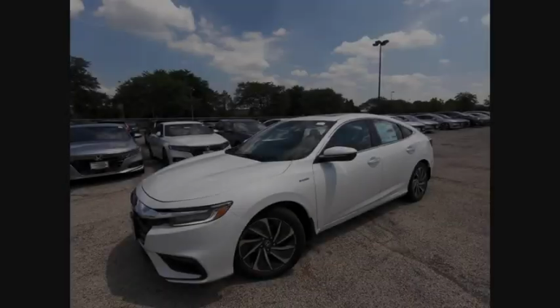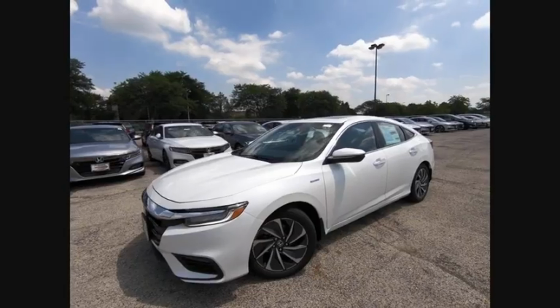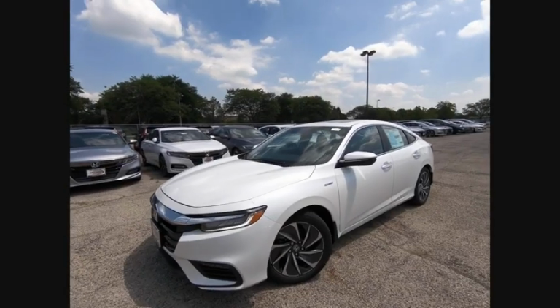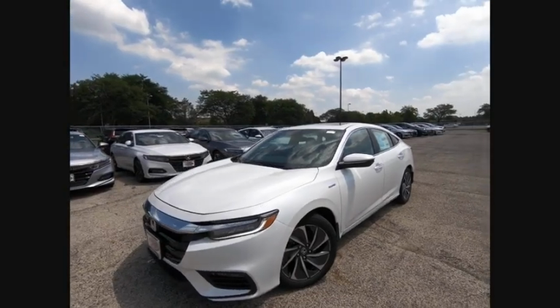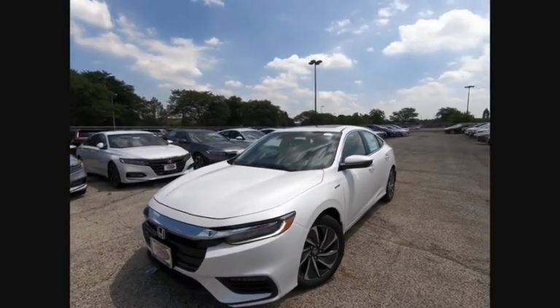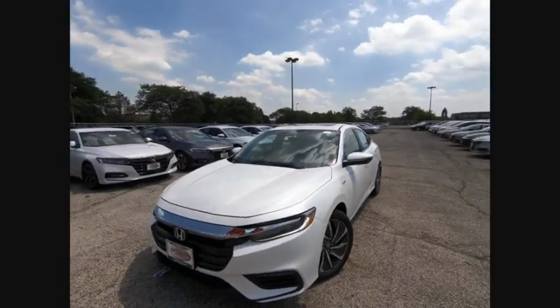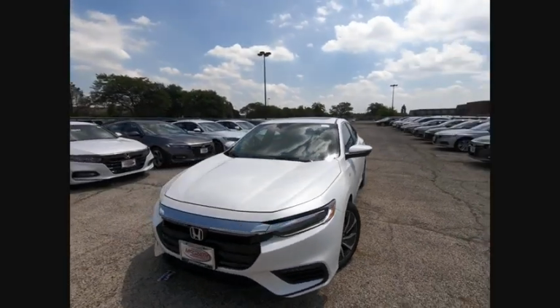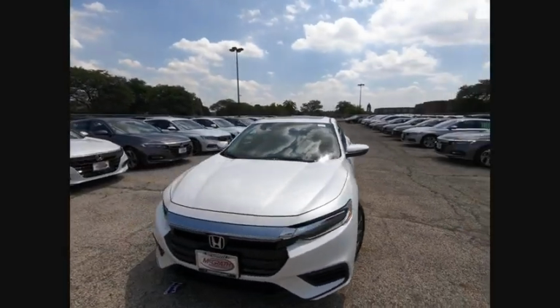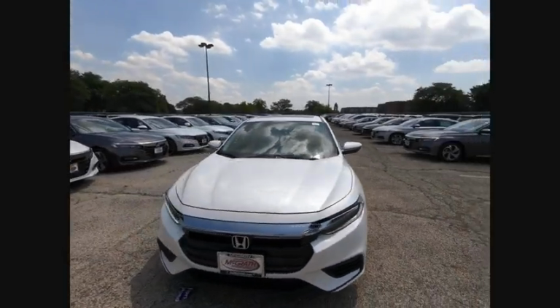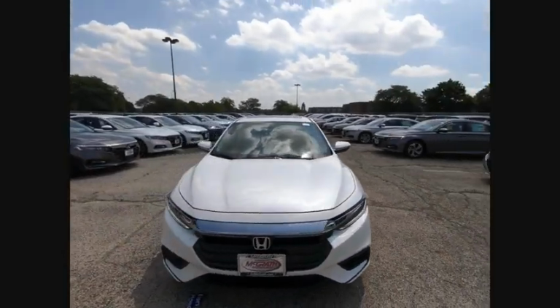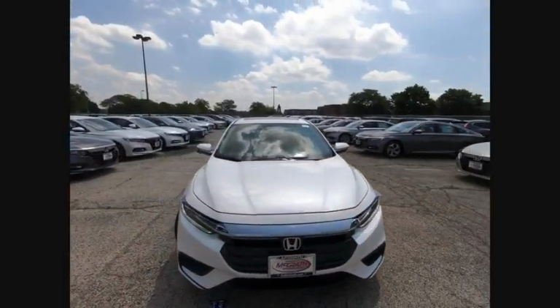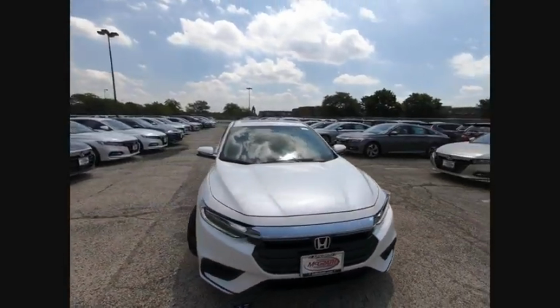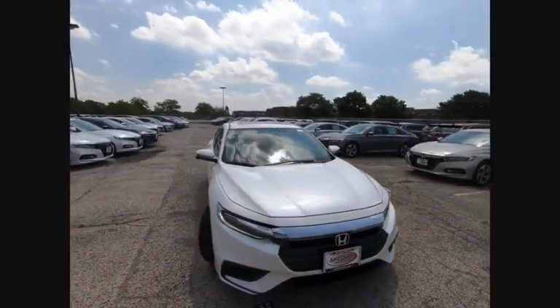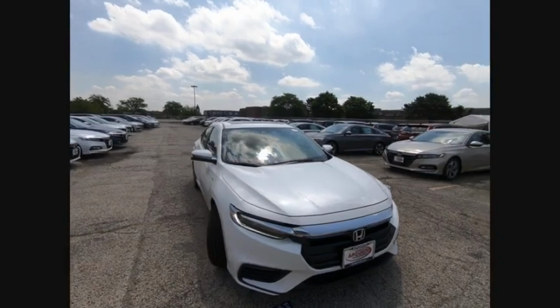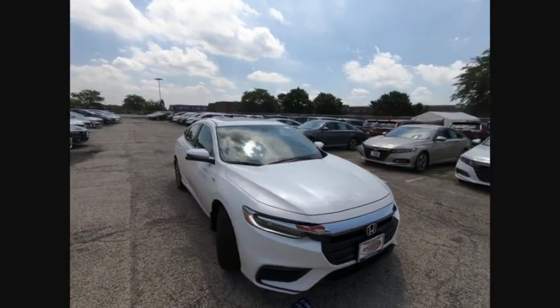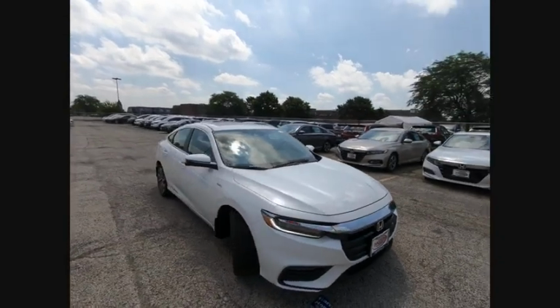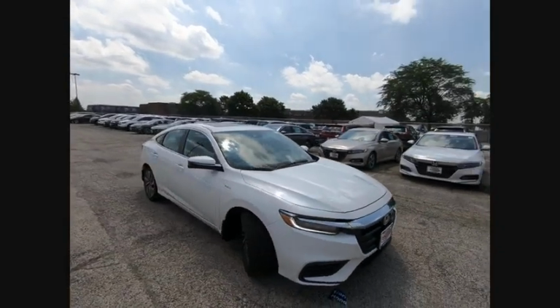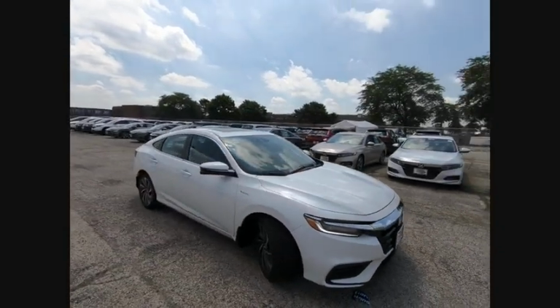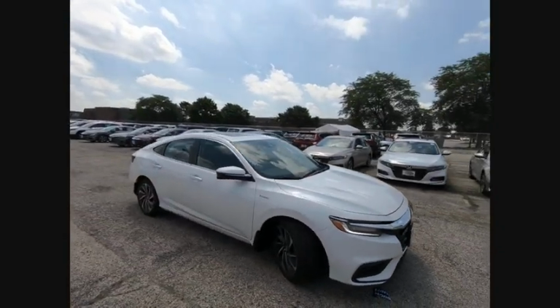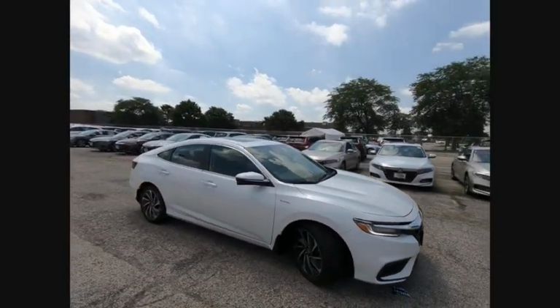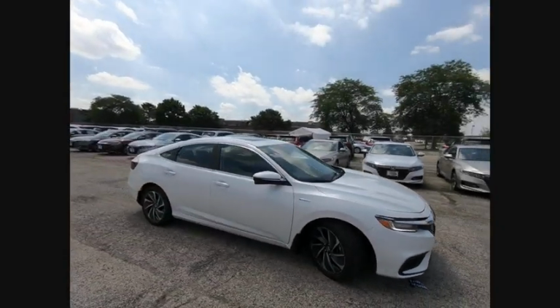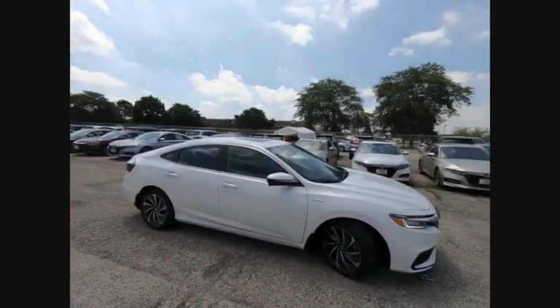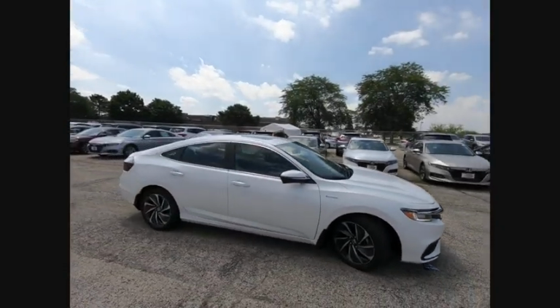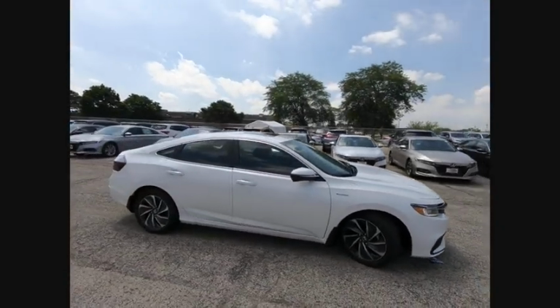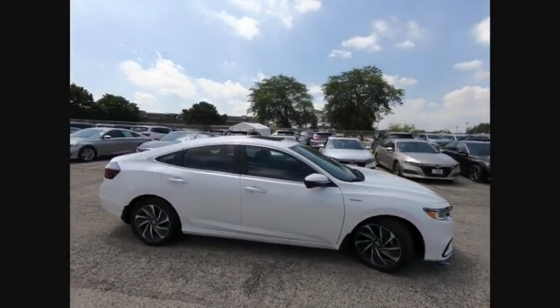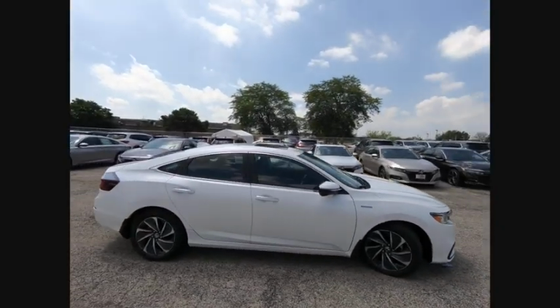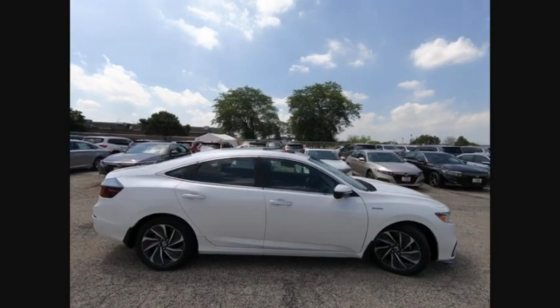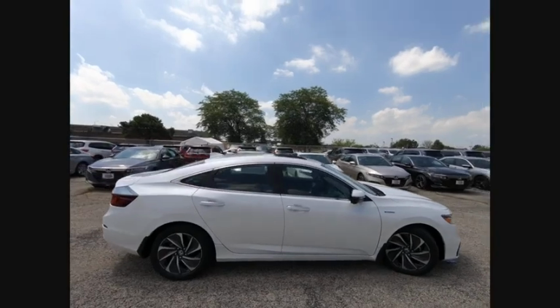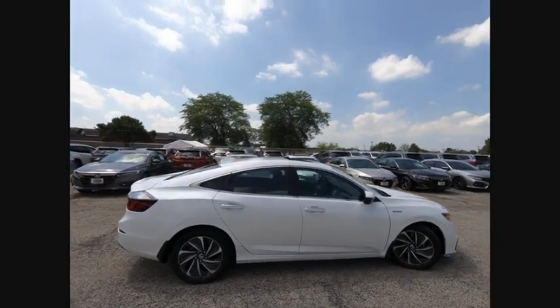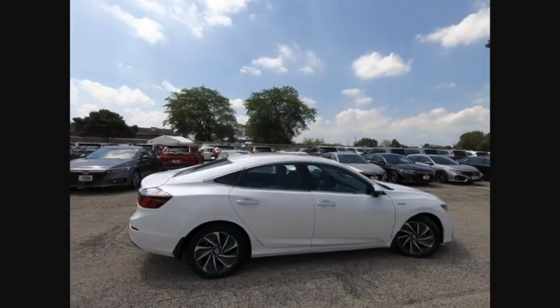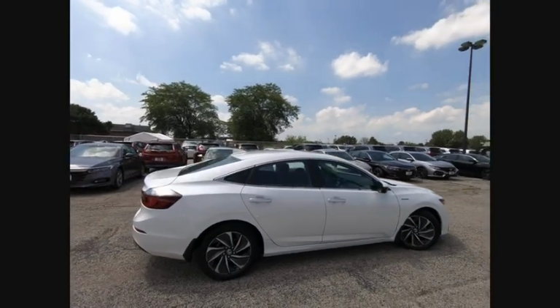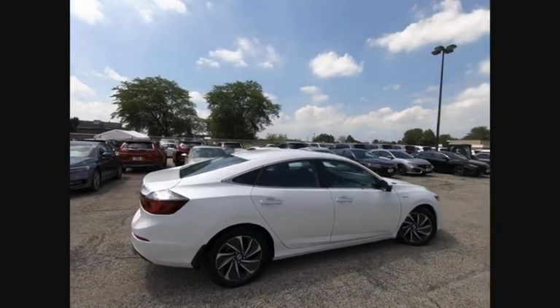The 2019 Insight. 40 miles per gallon. Smooth ride. Performance. Exterior. Interior. Honda Insight has it all and is priced below $30,000.